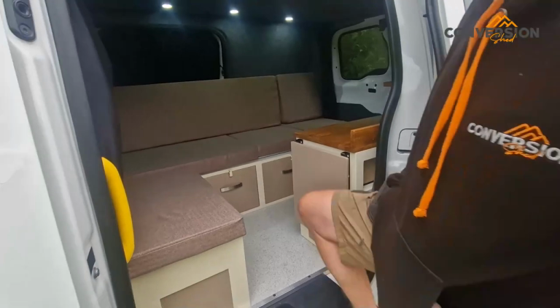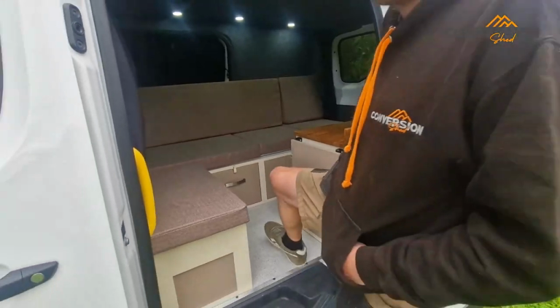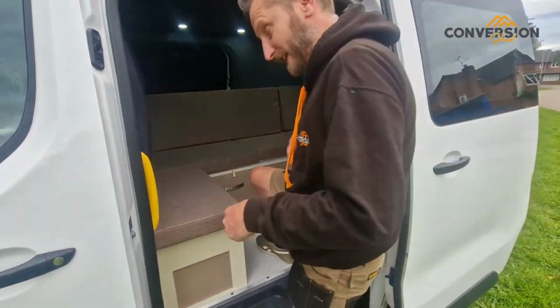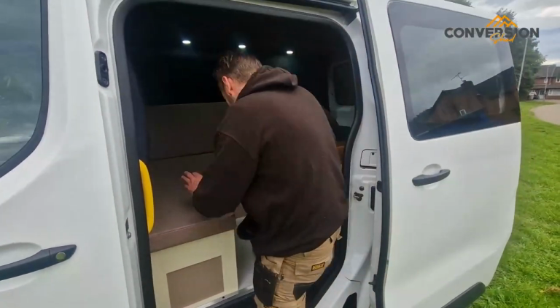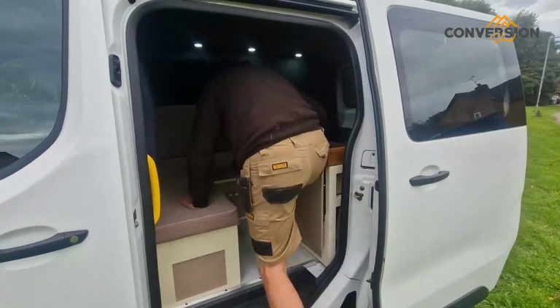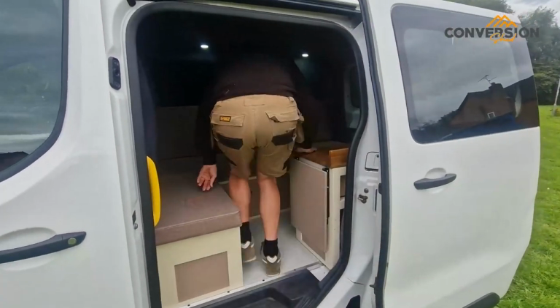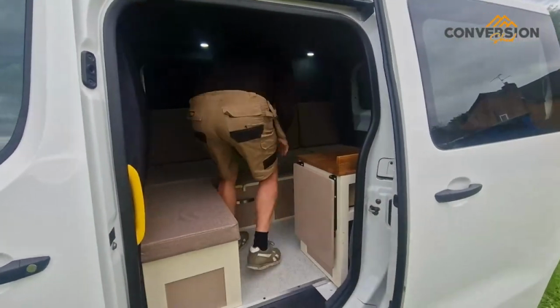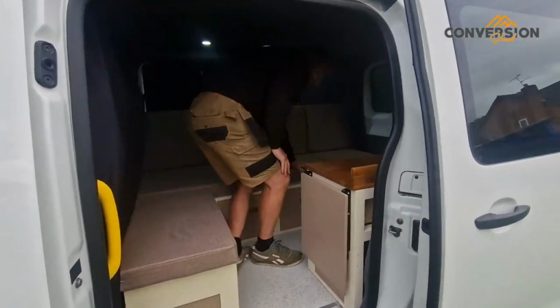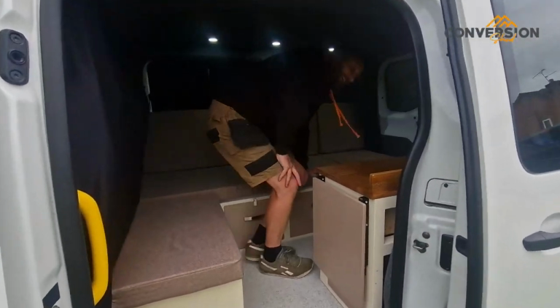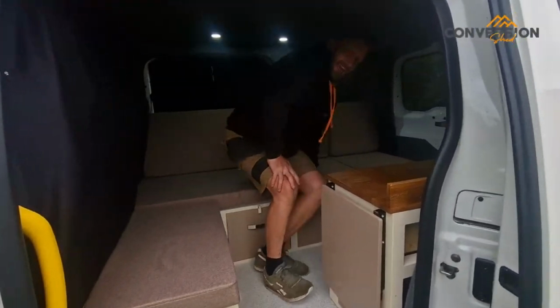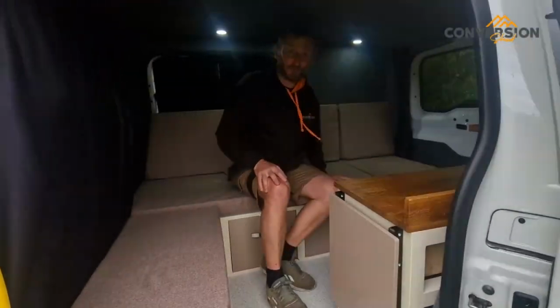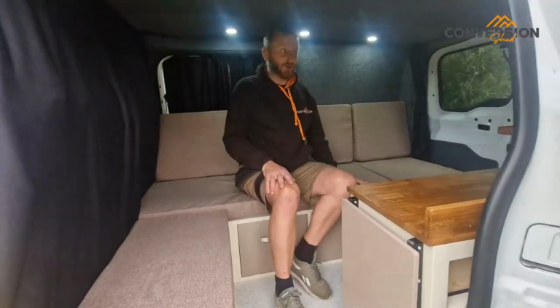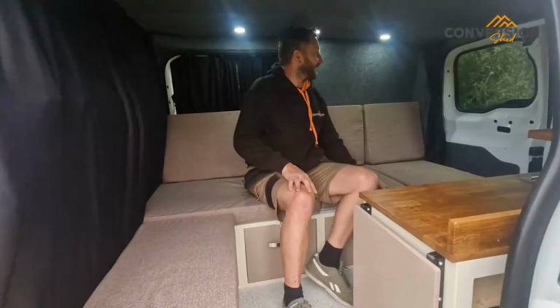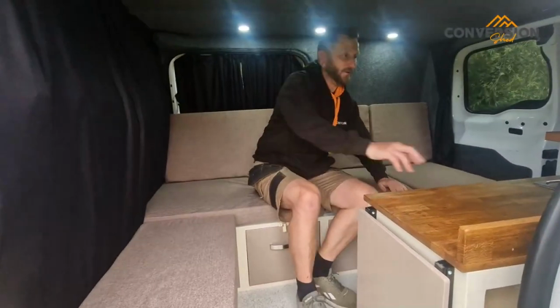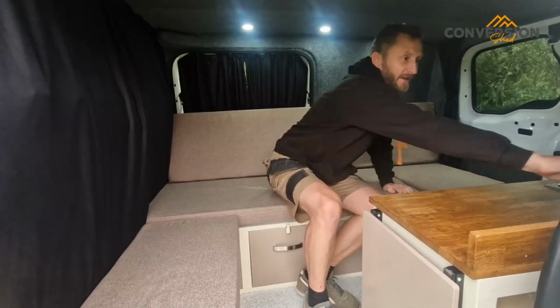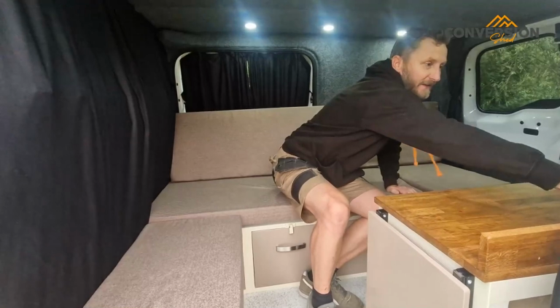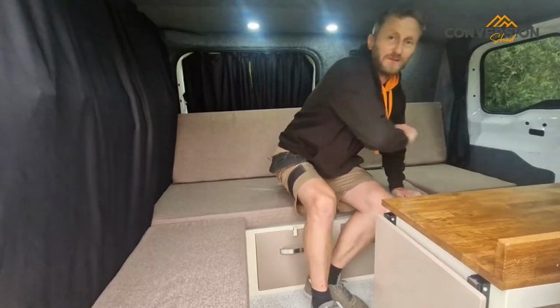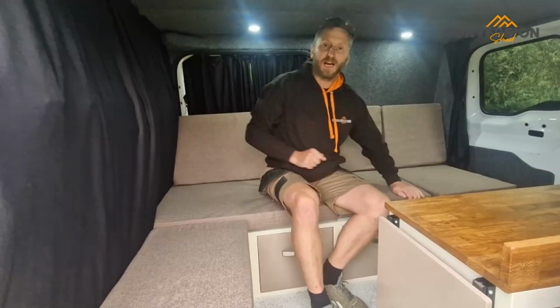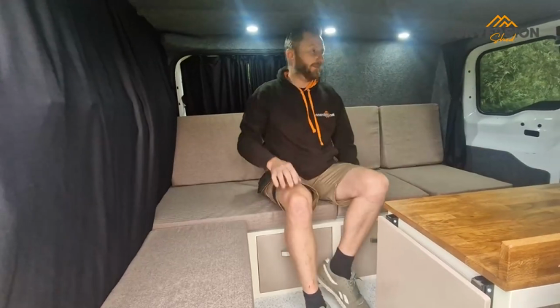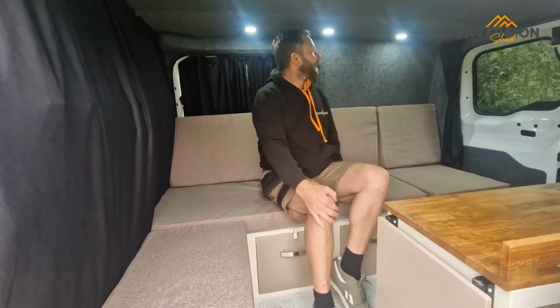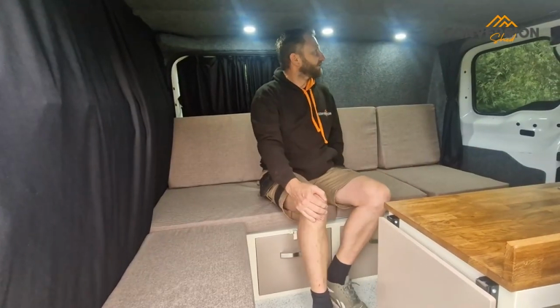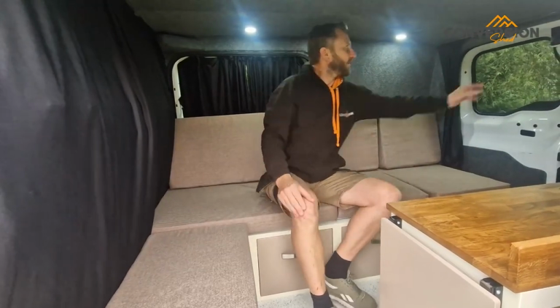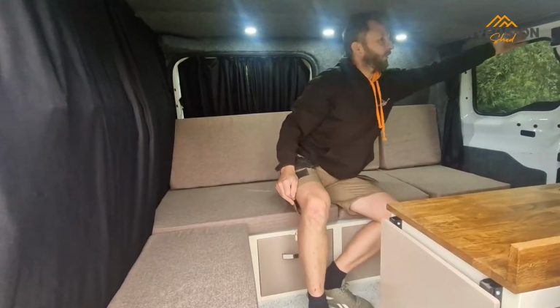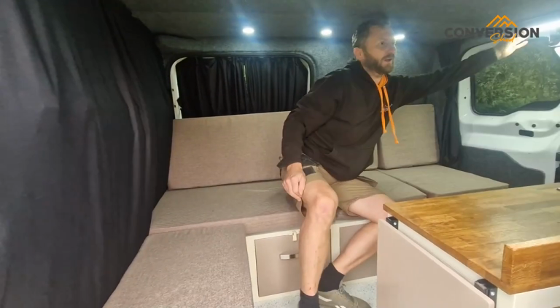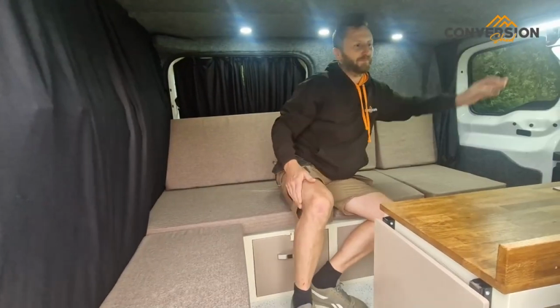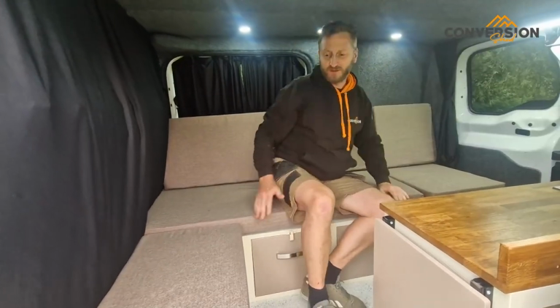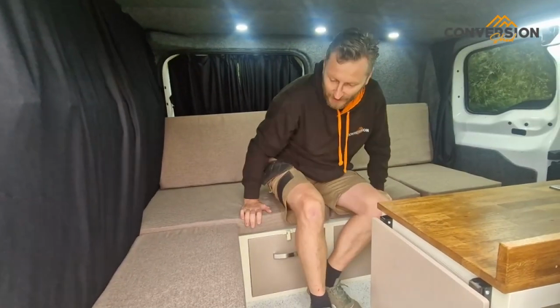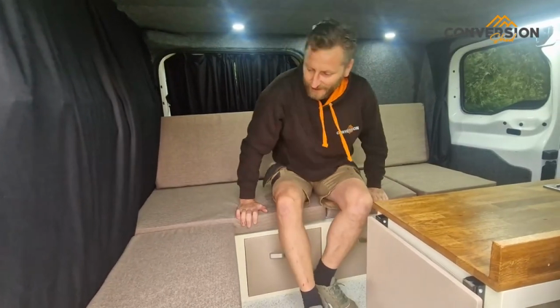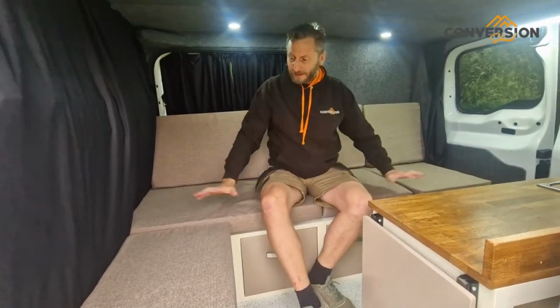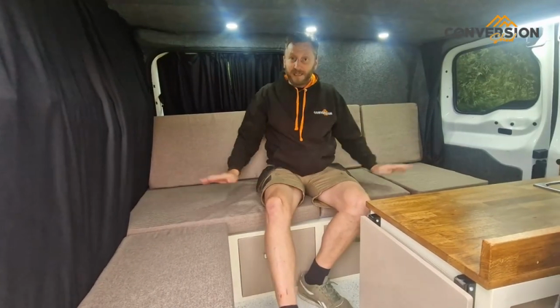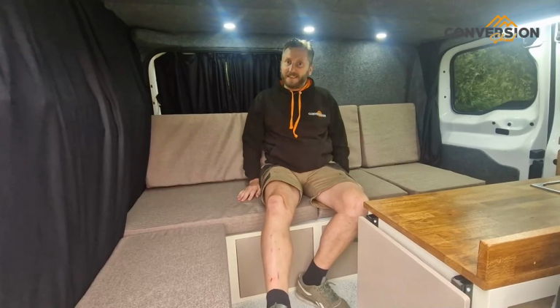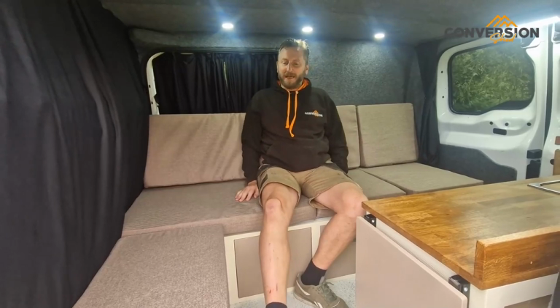I think it's really cosy — it is one of the cosiest vans we've done. Let's have some more lights on. So, plenty of seating space.